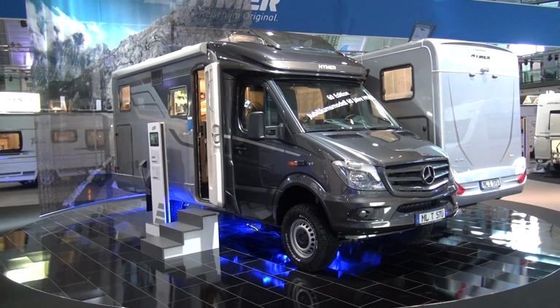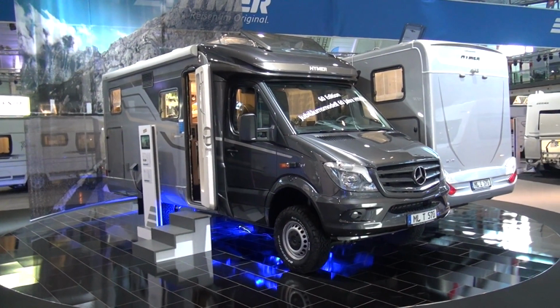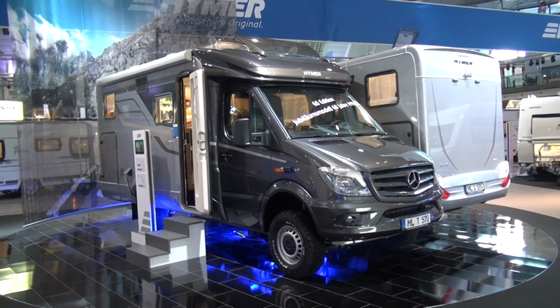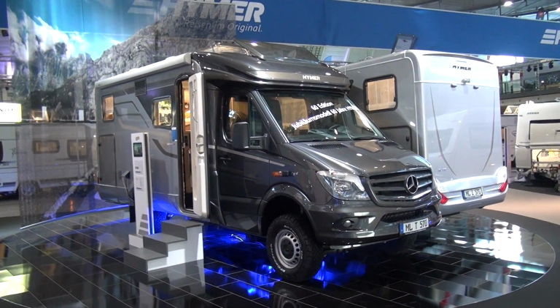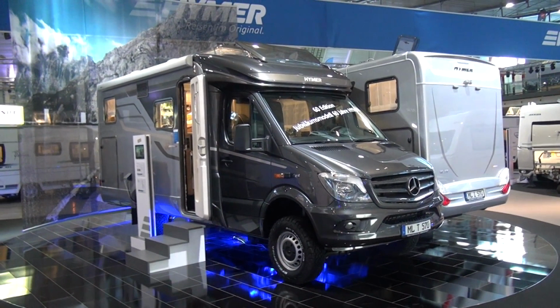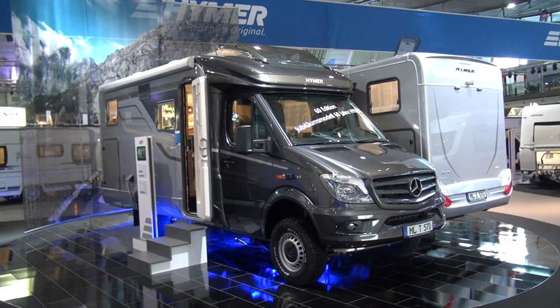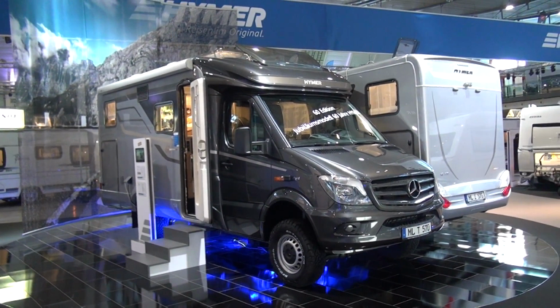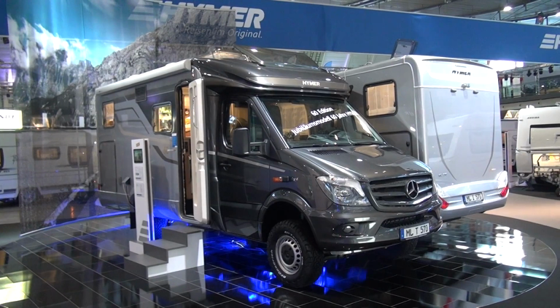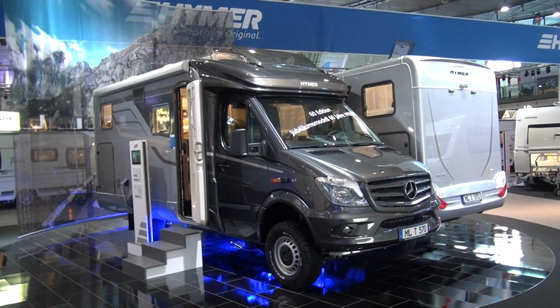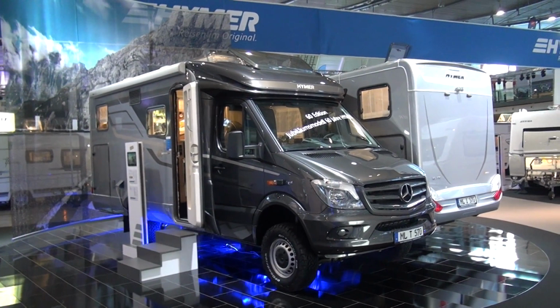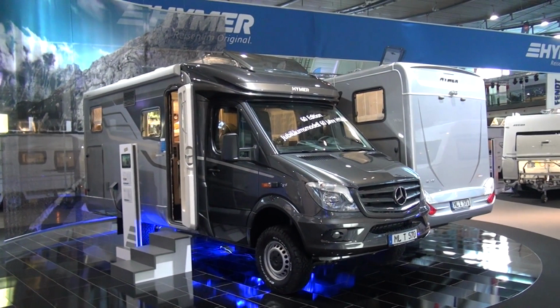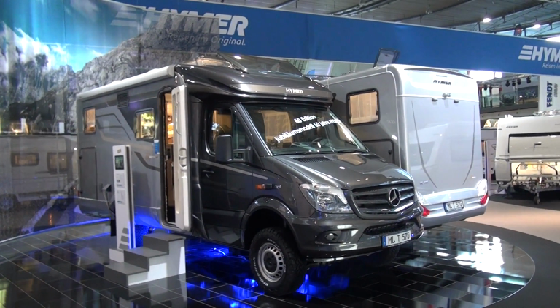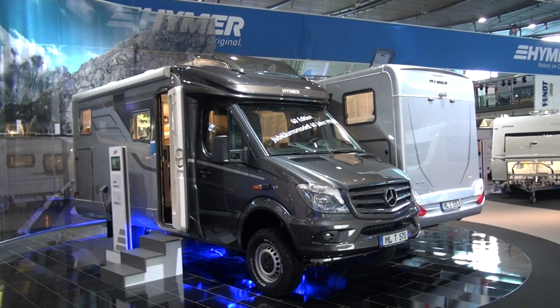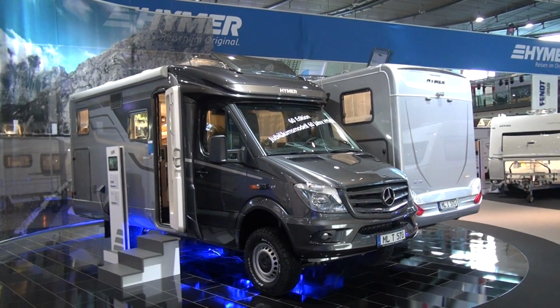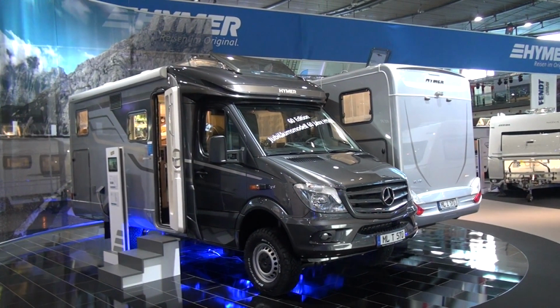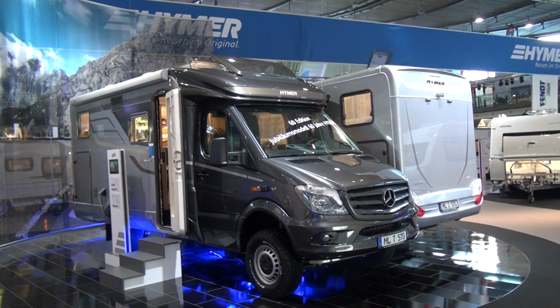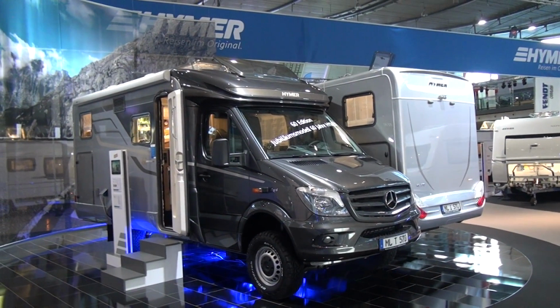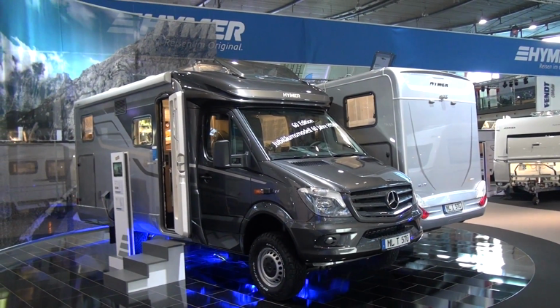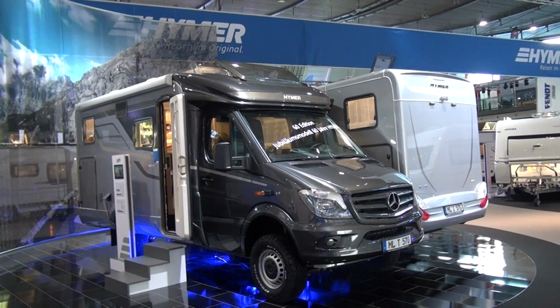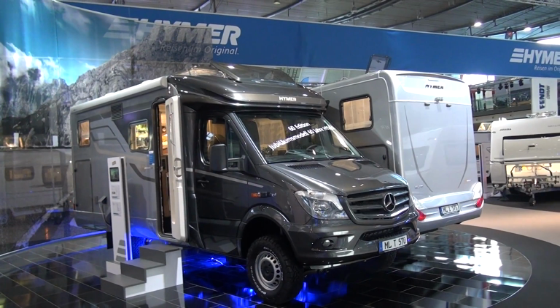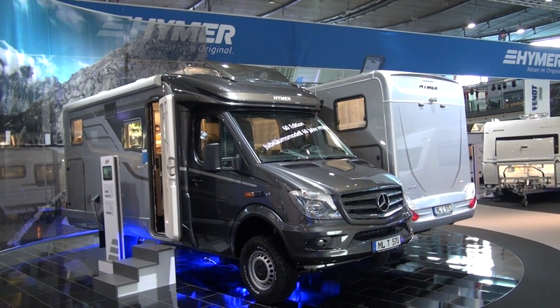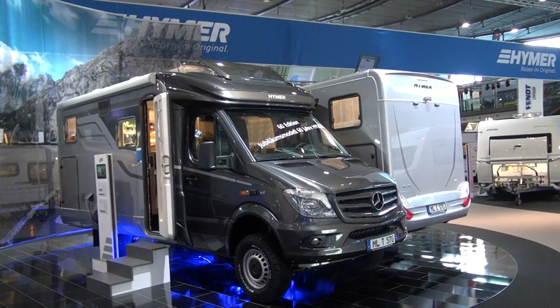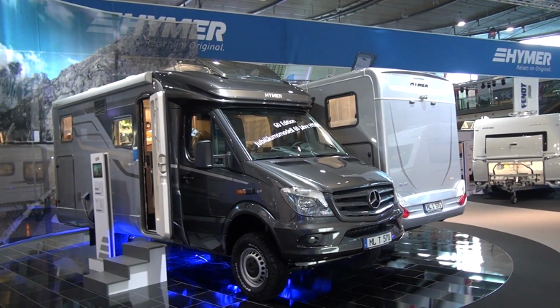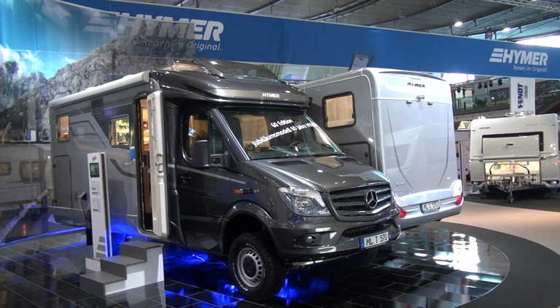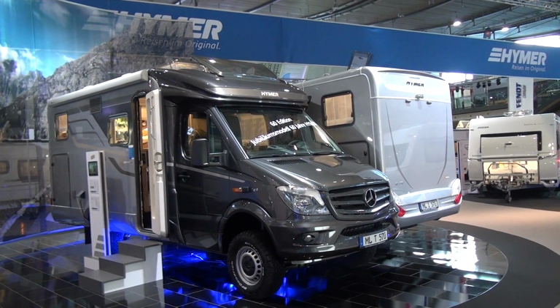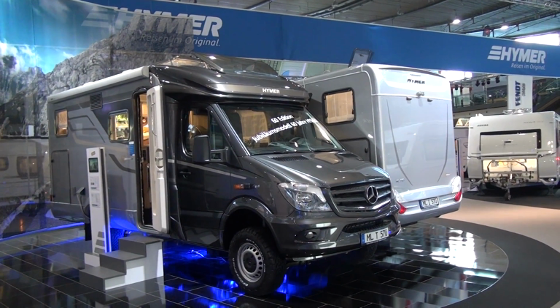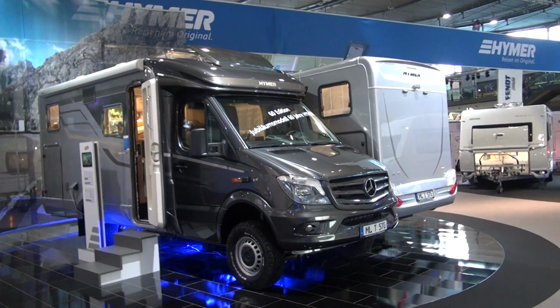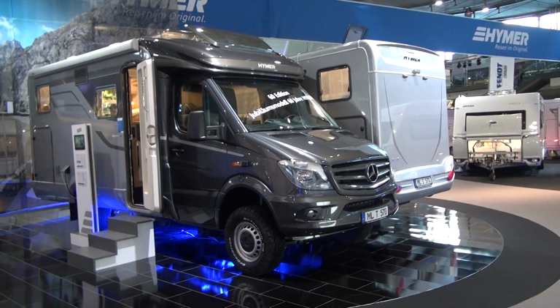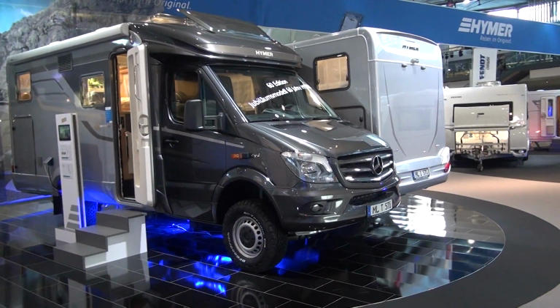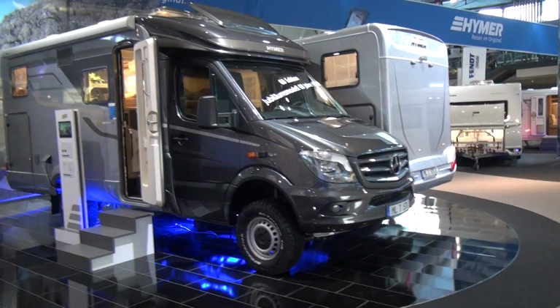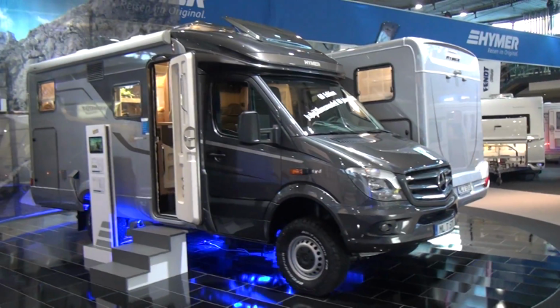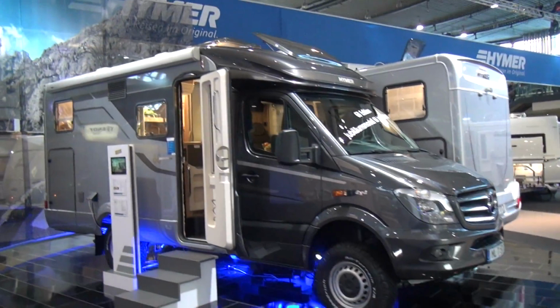Hymer was founded in 1957 and for its 60th anniversary this year, 2017, it's brought out a number of special models. This in front of me is the MLT 570 — as you can see, it's all terrain.